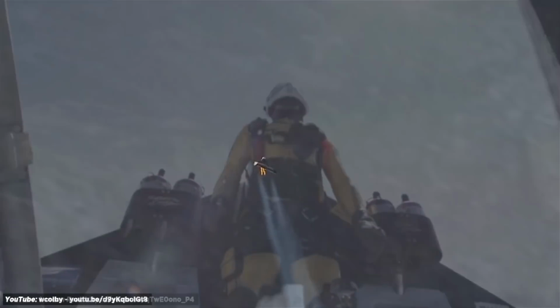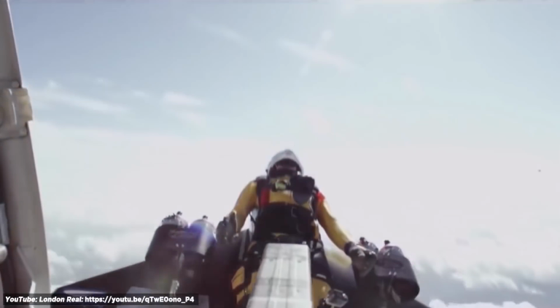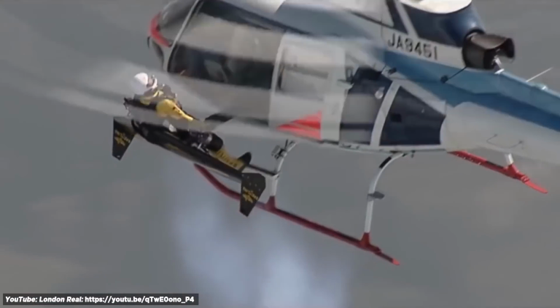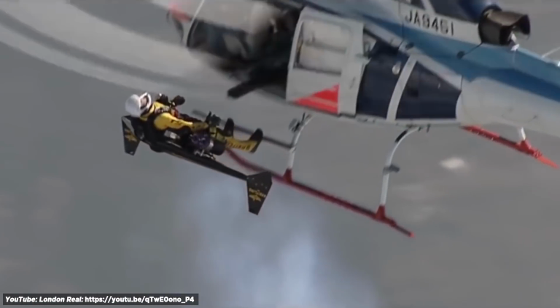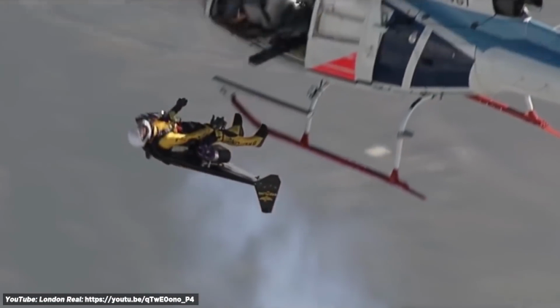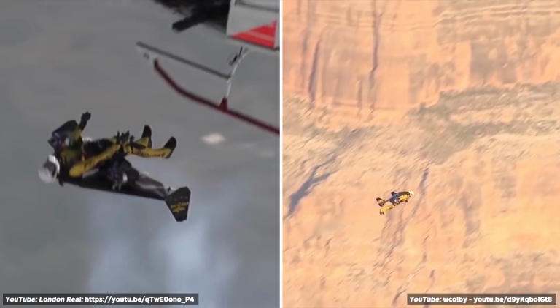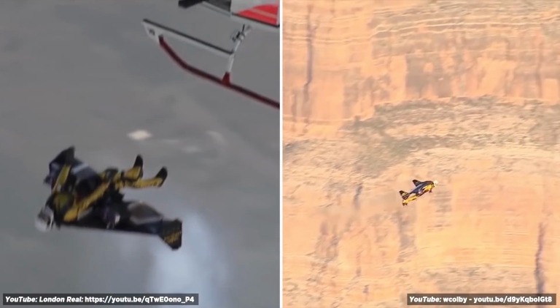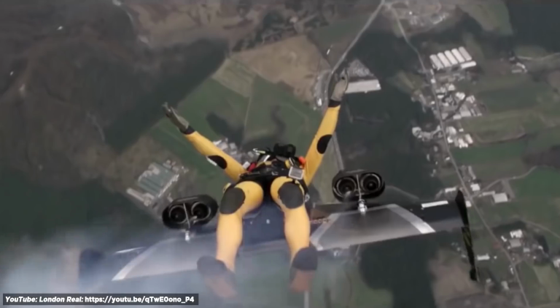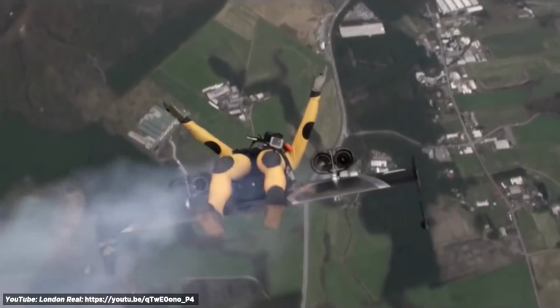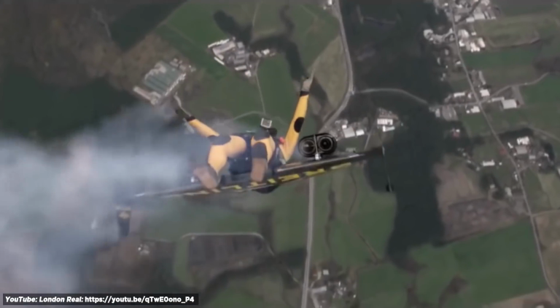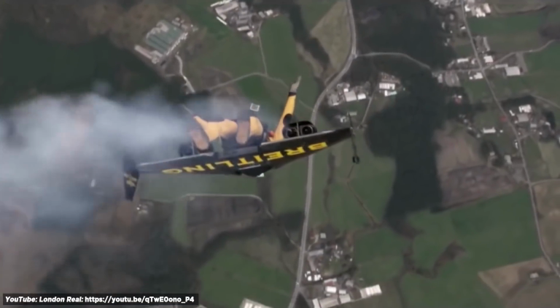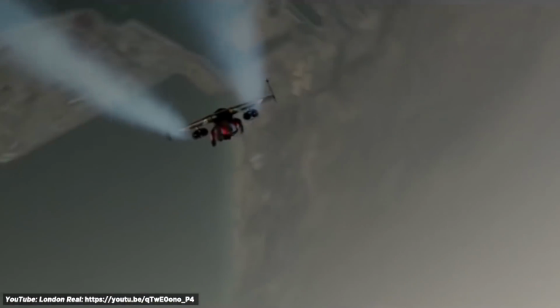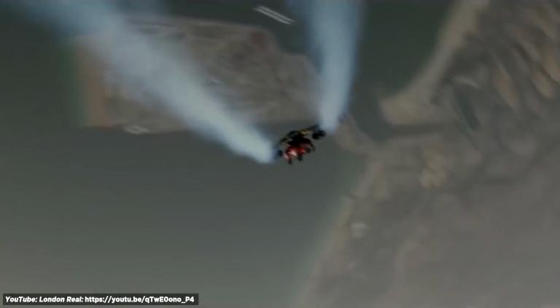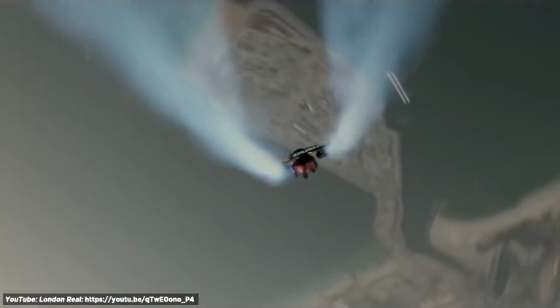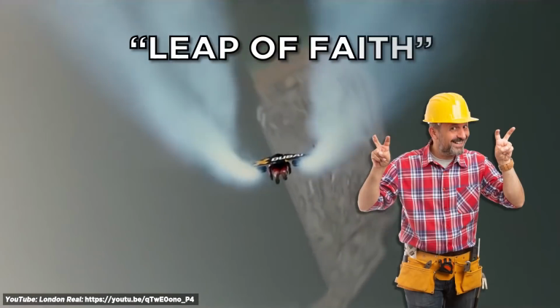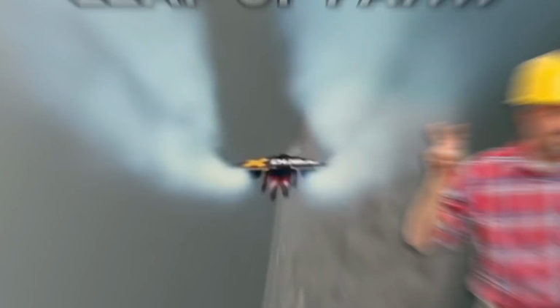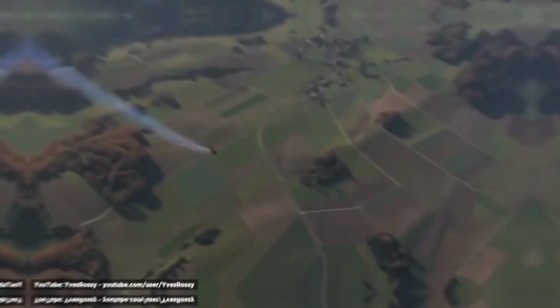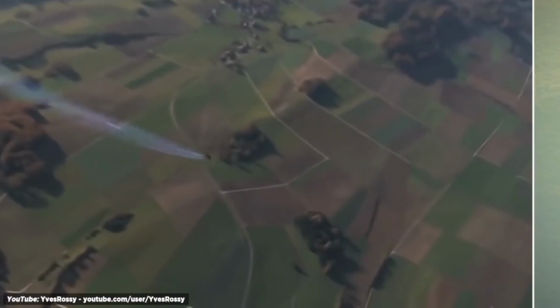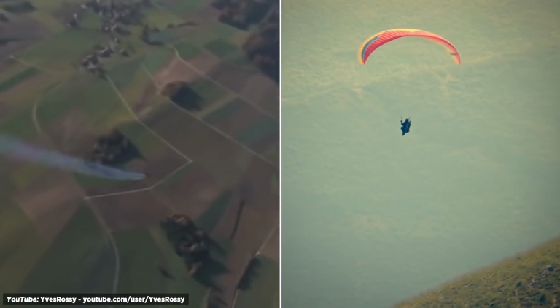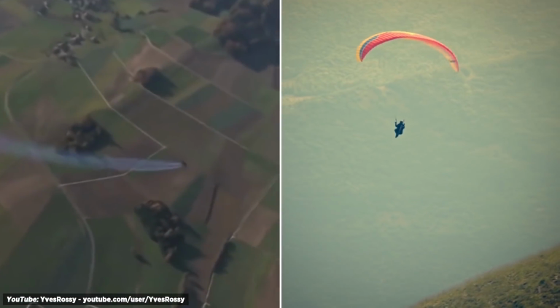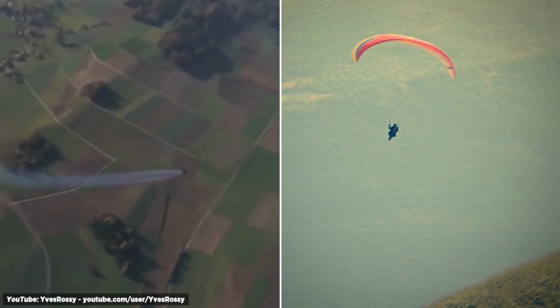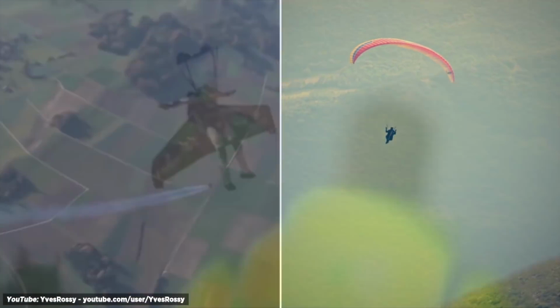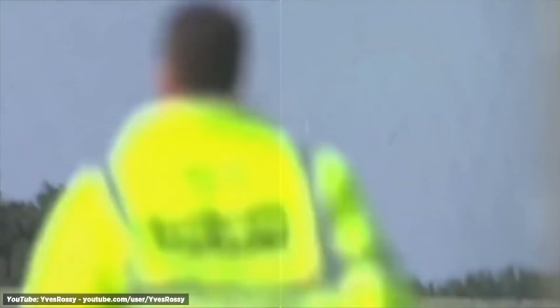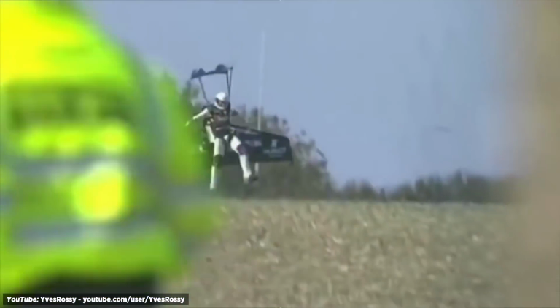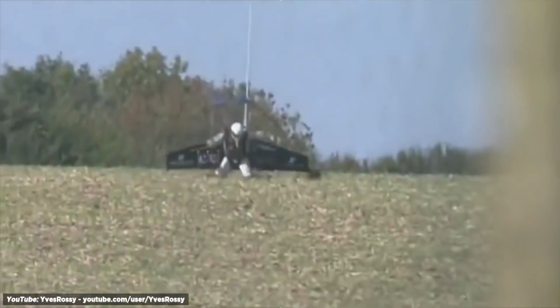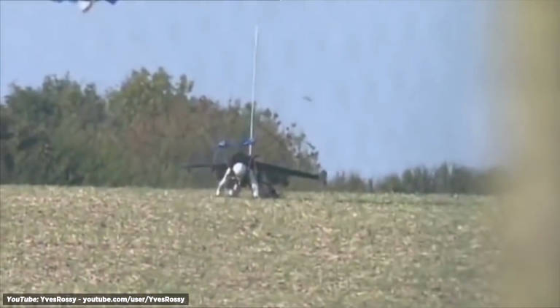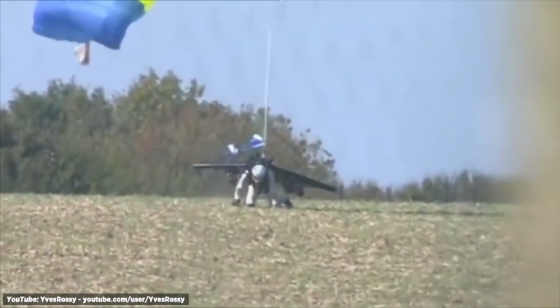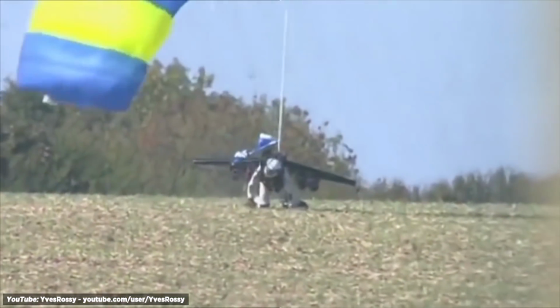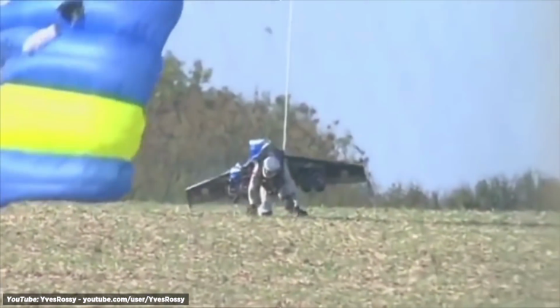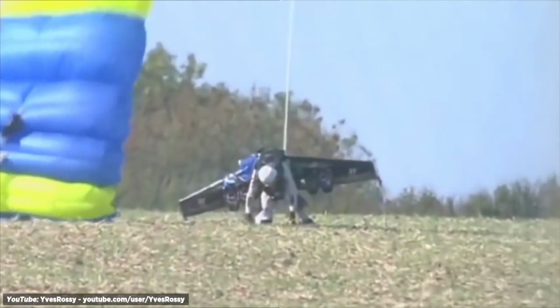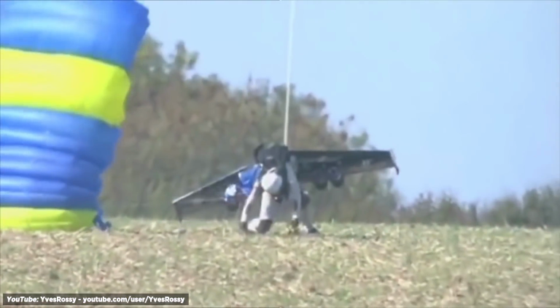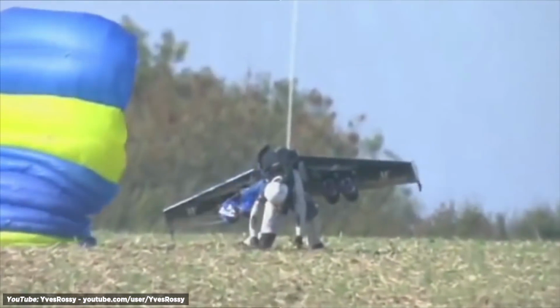Currently, Yves has to jump out of a helicopter or leap off a cliff and fire up the turbines as he plummets towards Earth — what I call a leap of faith. But don't worry, a parachute is a standard feature. Even after a successful flight, it's how the jet-powered wingsuit lands that's the challenge. Don't try this at home, kids.